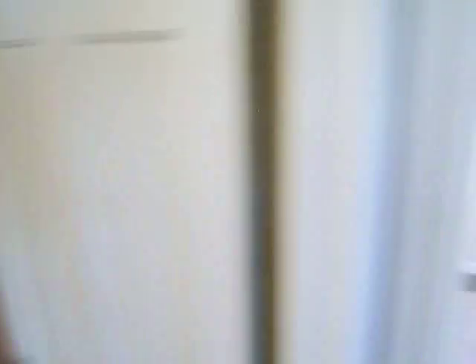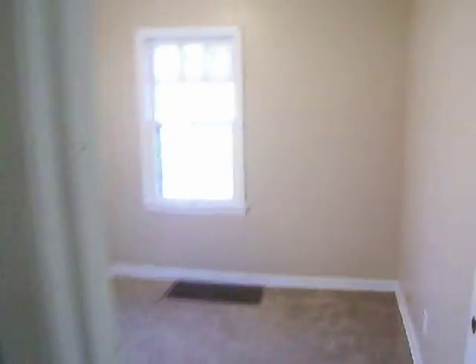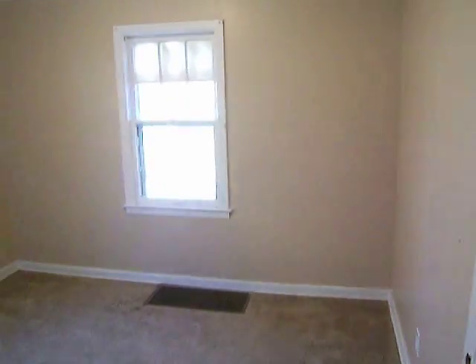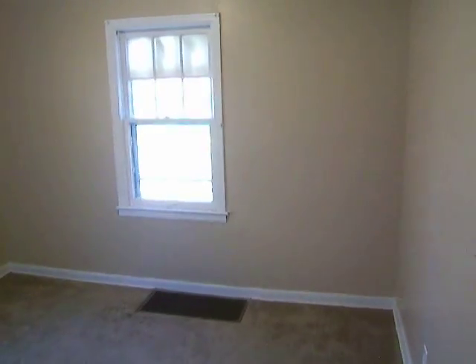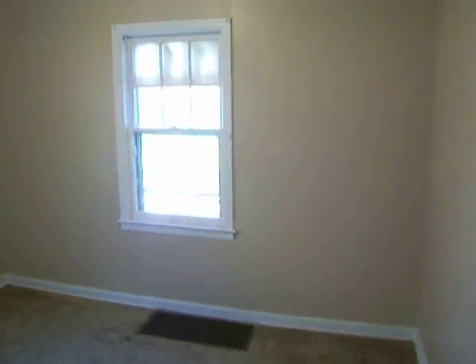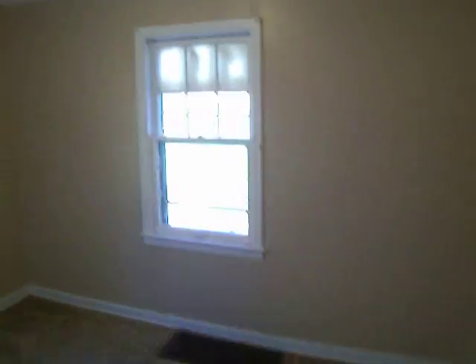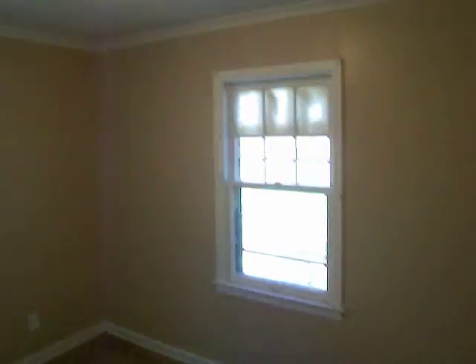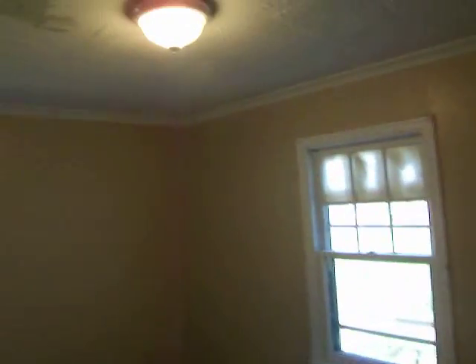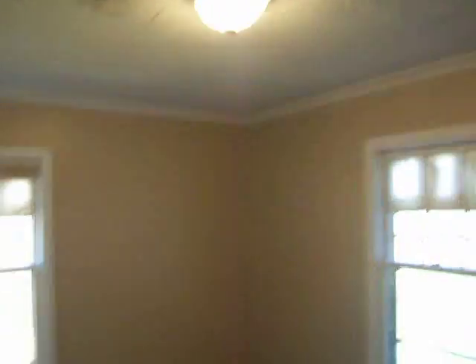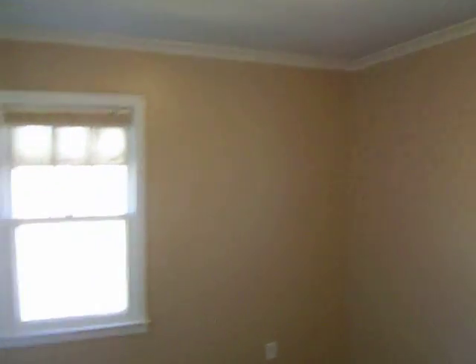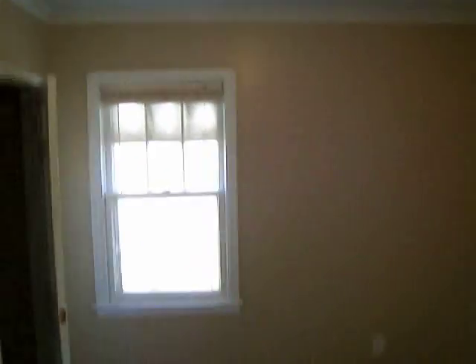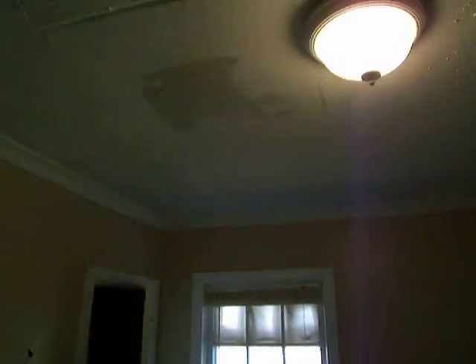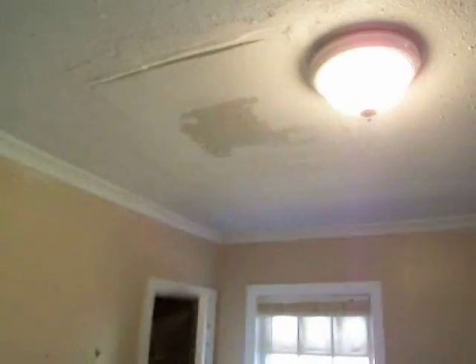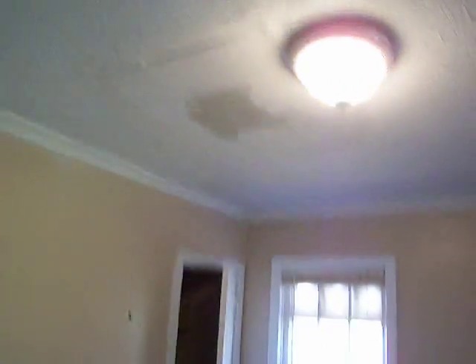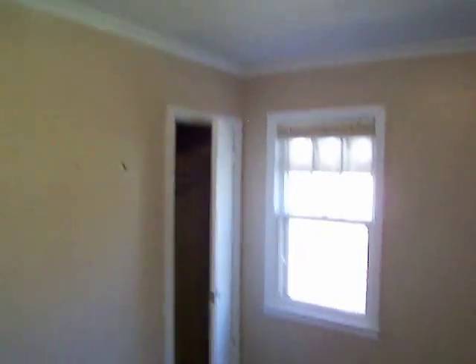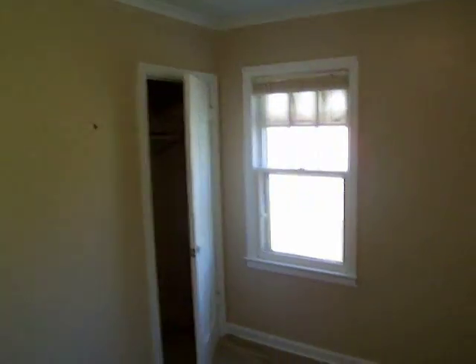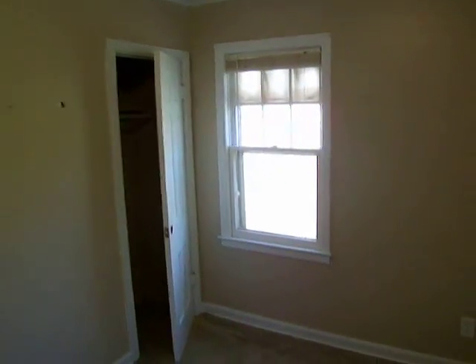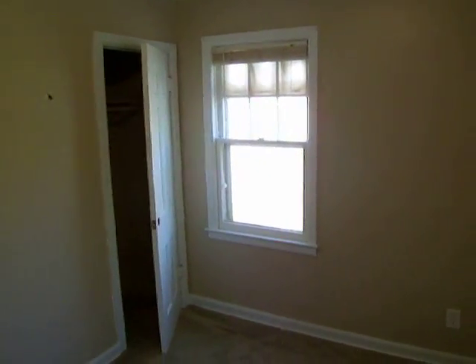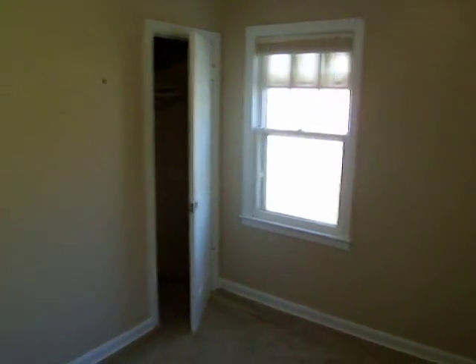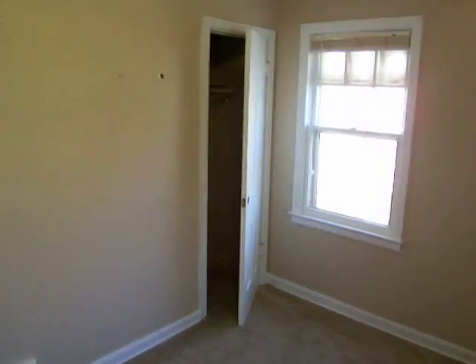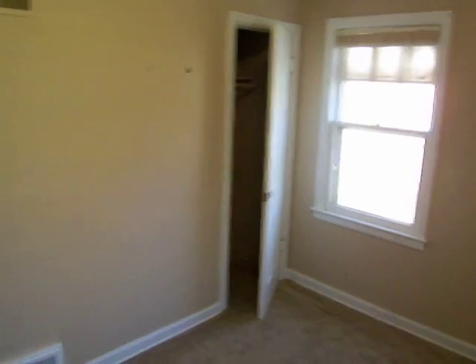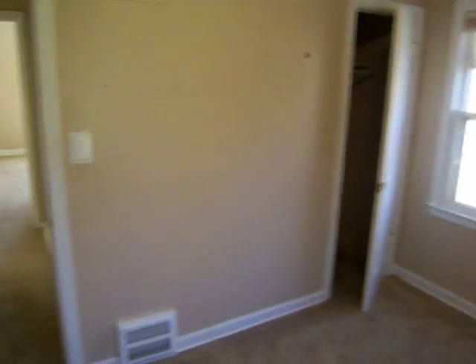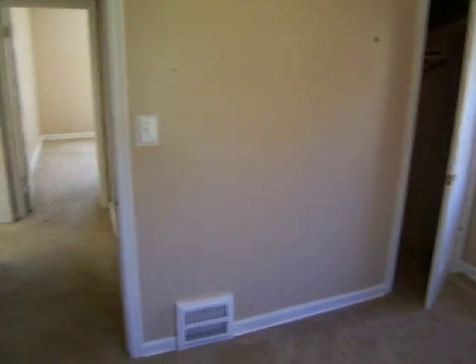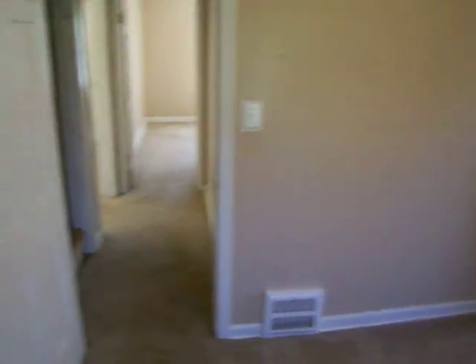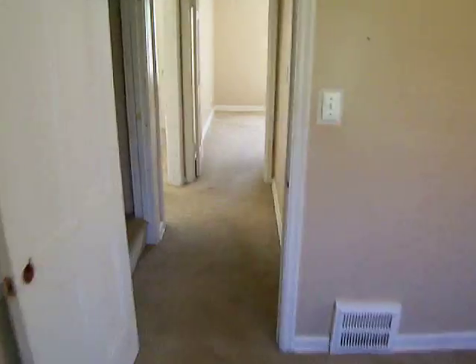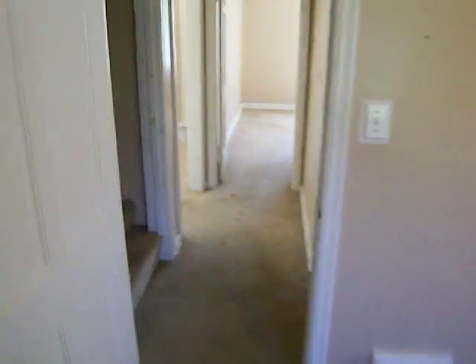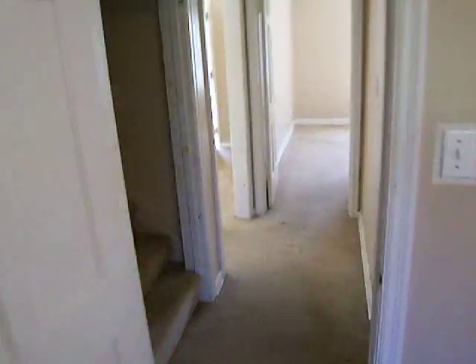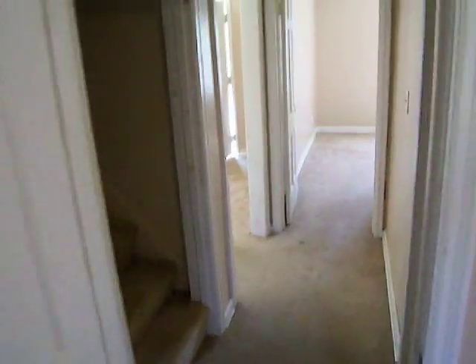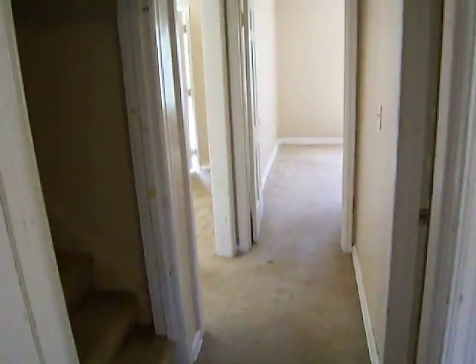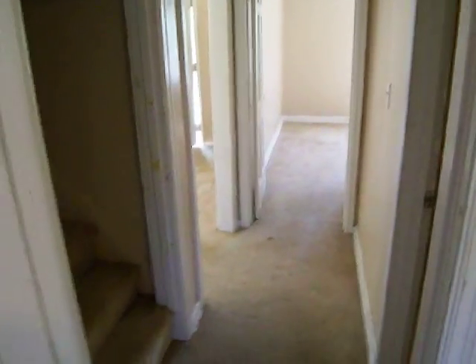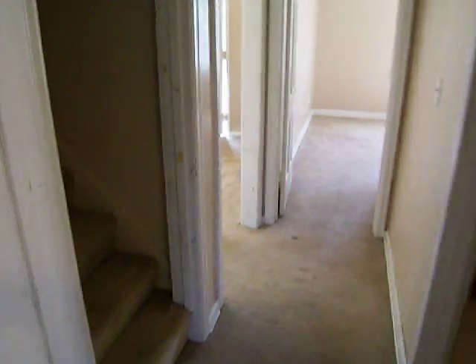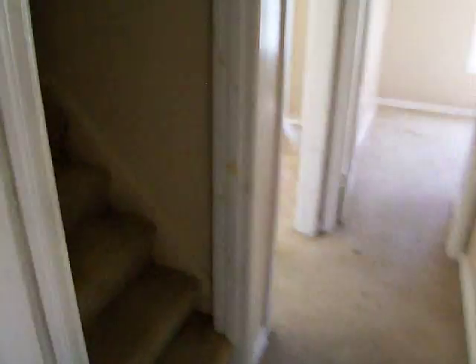The second bedroom here is very similar to the first. There's a little repair job needed on the ceiling — that will all be textured out and look great. And a little closet, just a standard small space — probably a 9x12 bedroom.